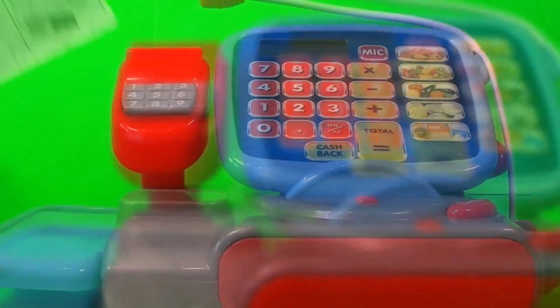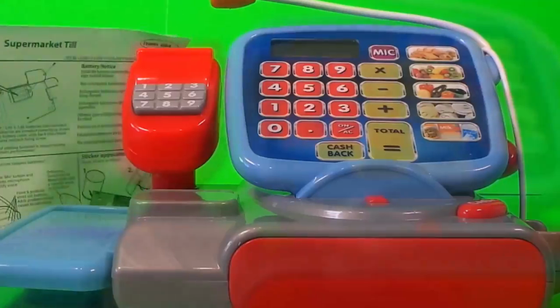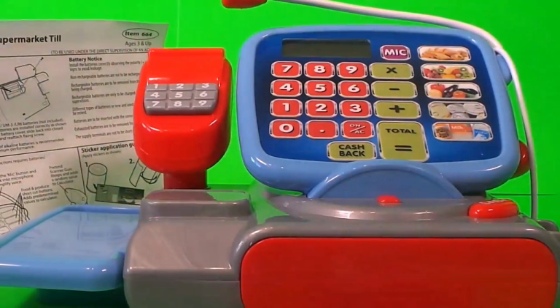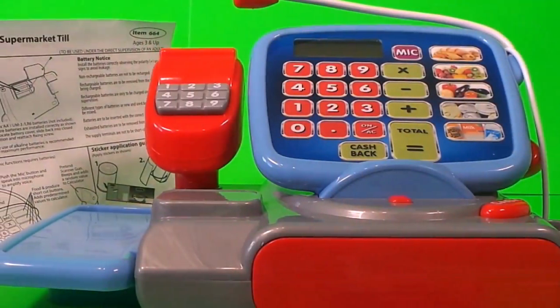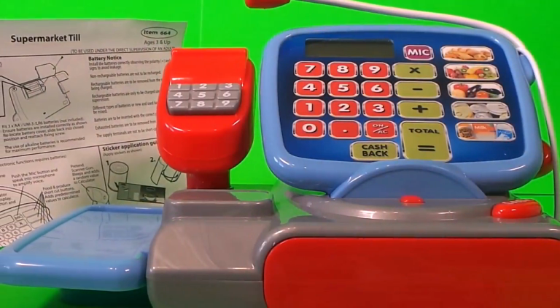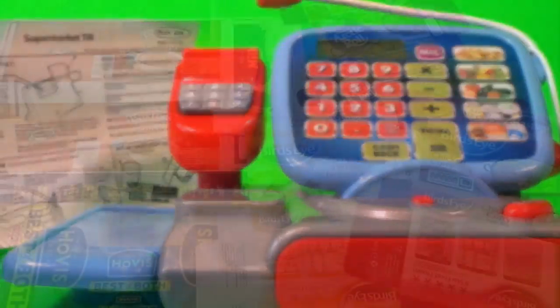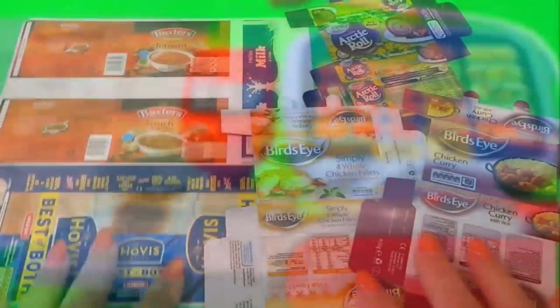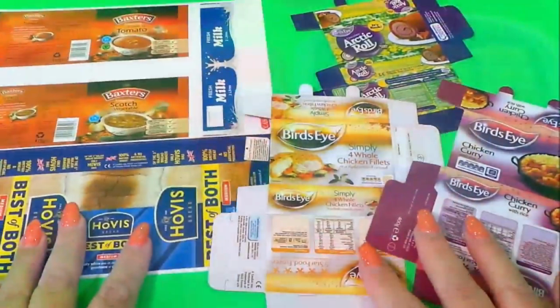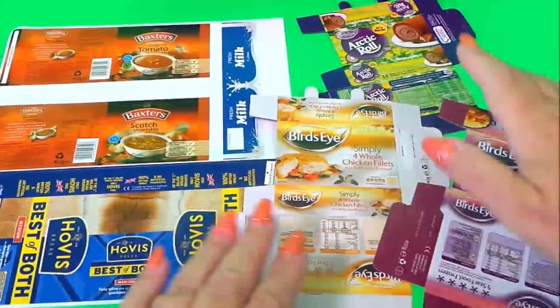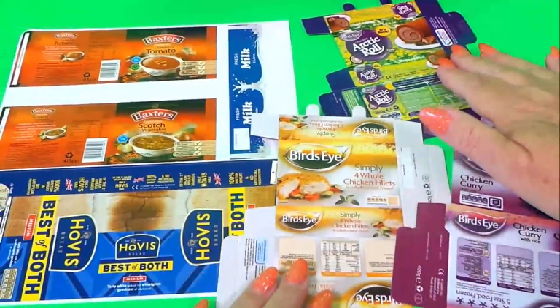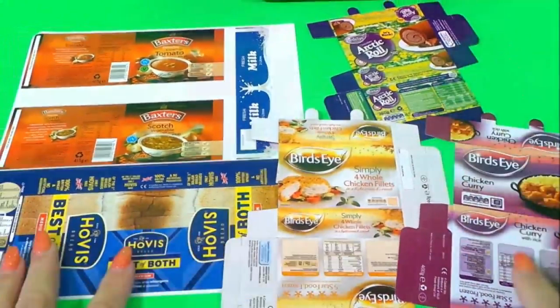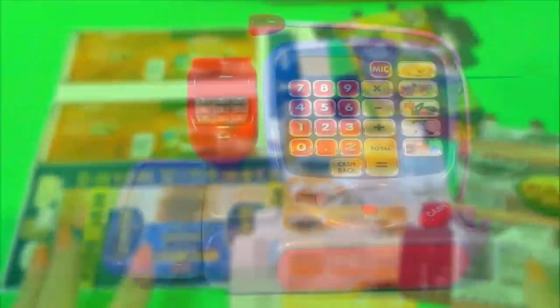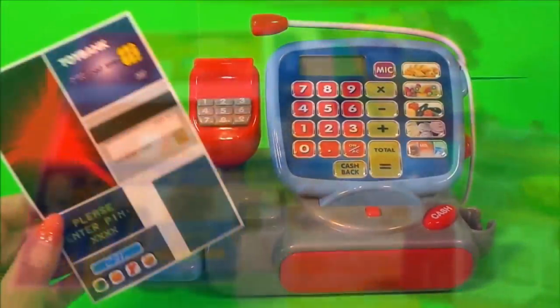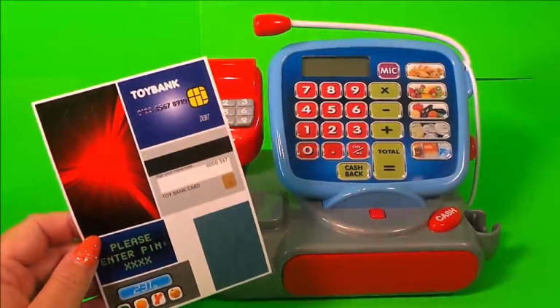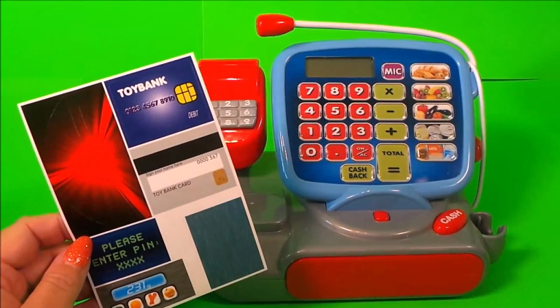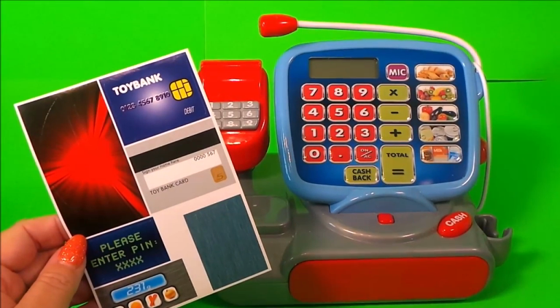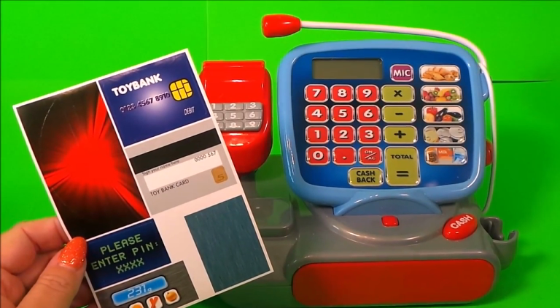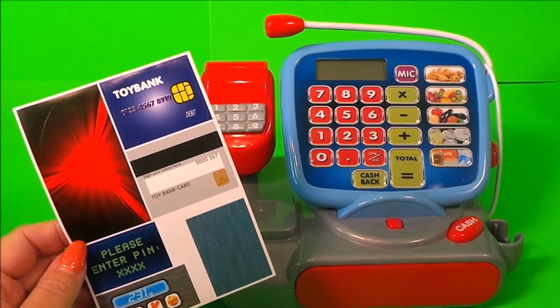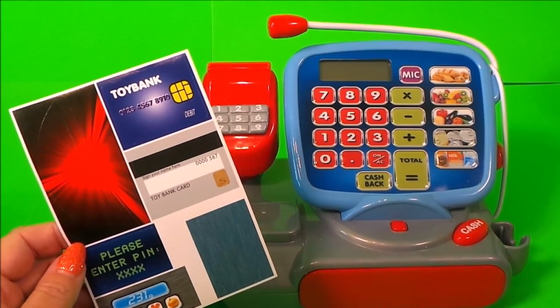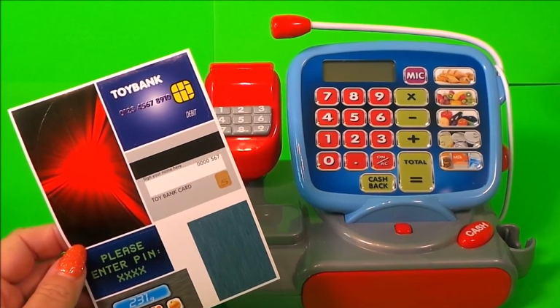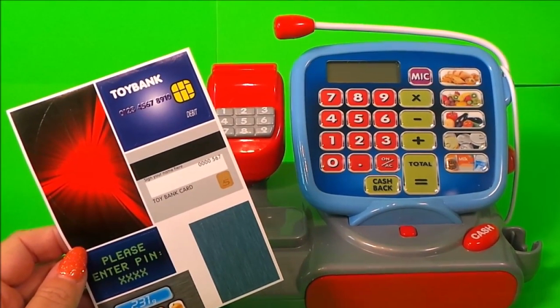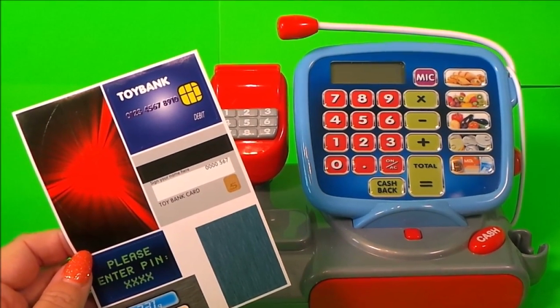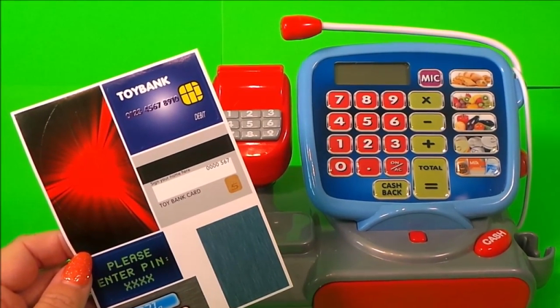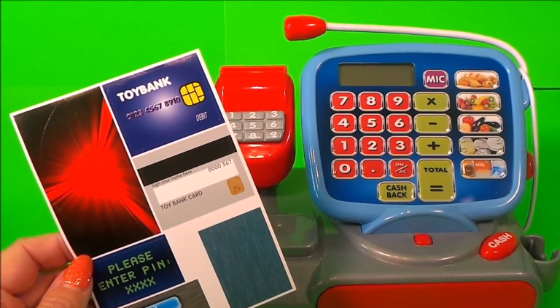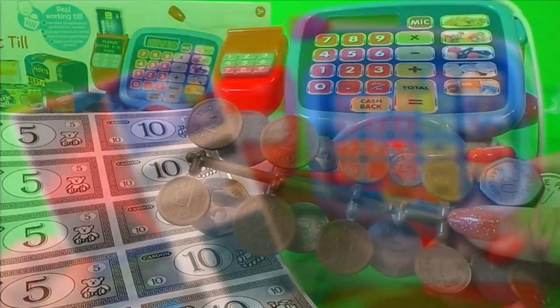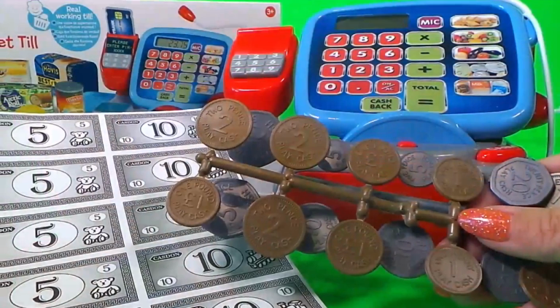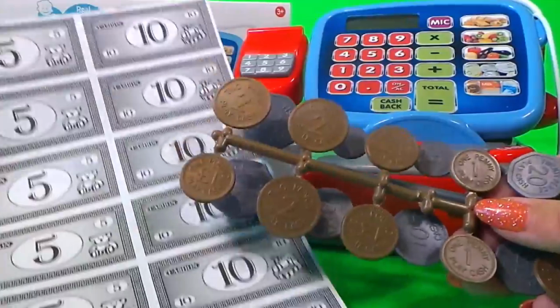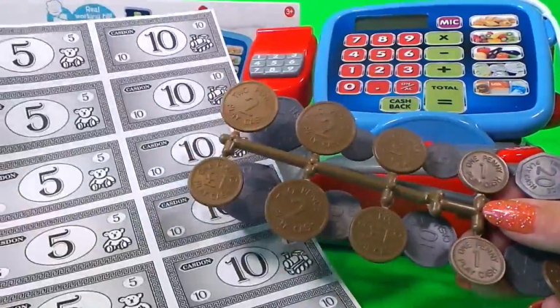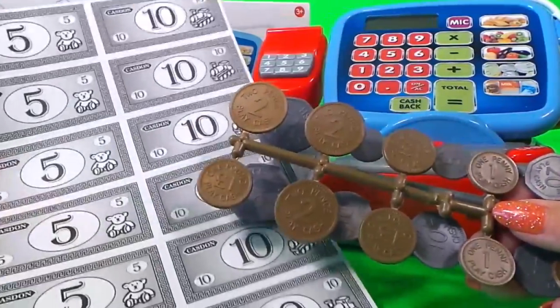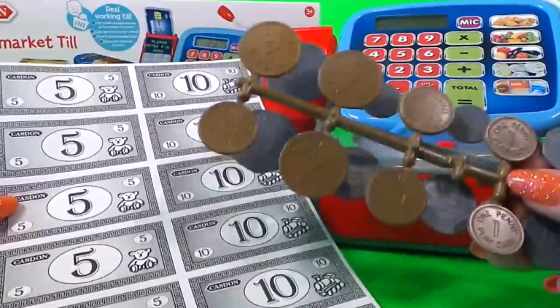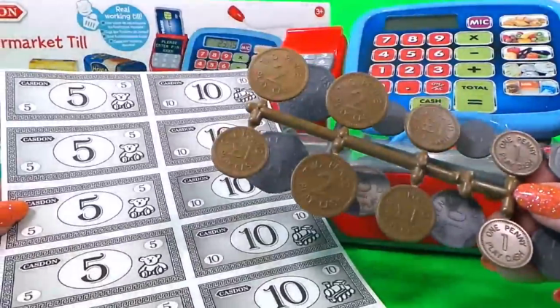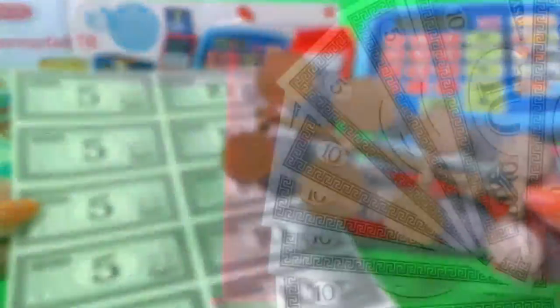We have some instructions. There's some grocery boxes to make up, and here we have some great stickers for the chip and pin and the scanner. Here we have some money — some notes and some coins.